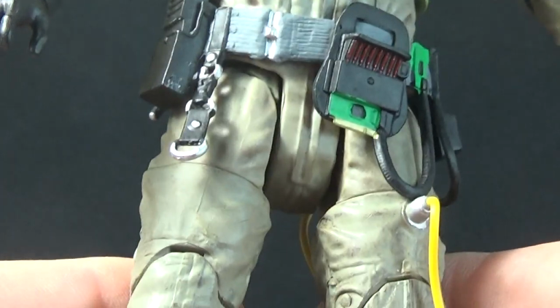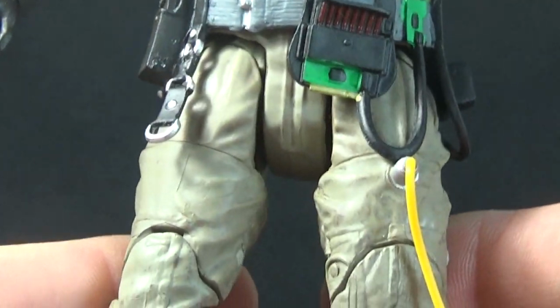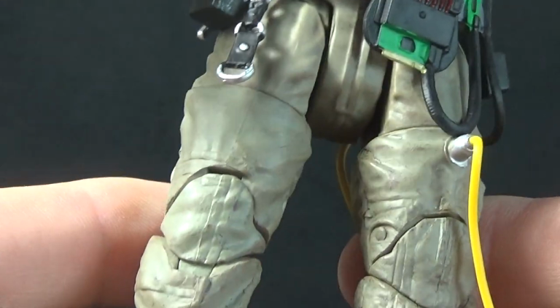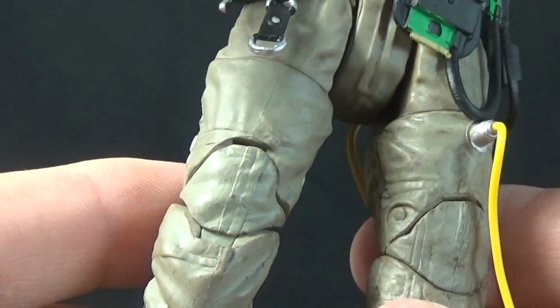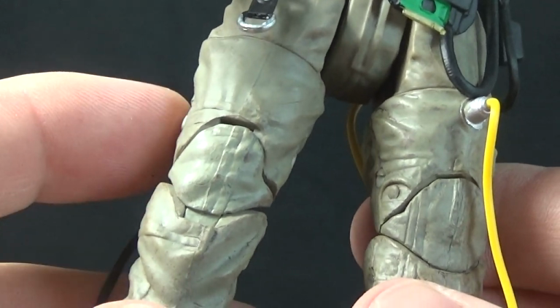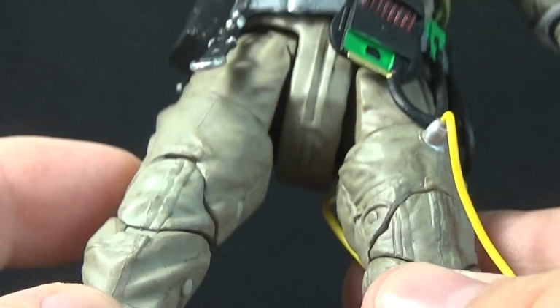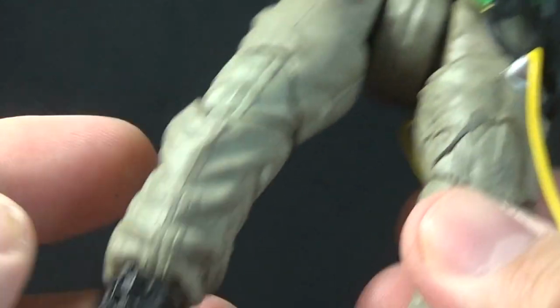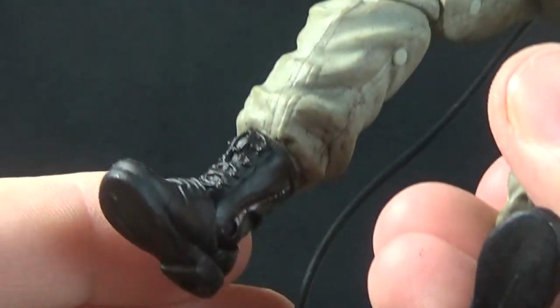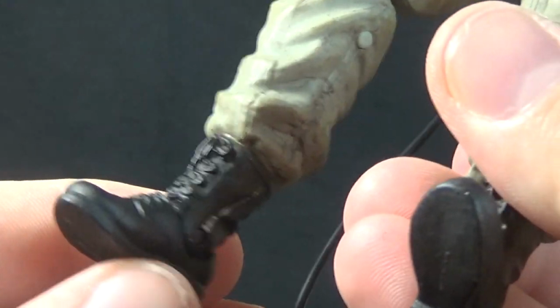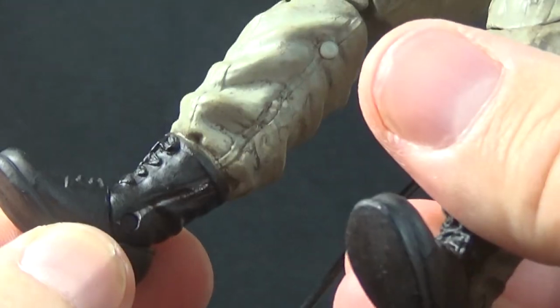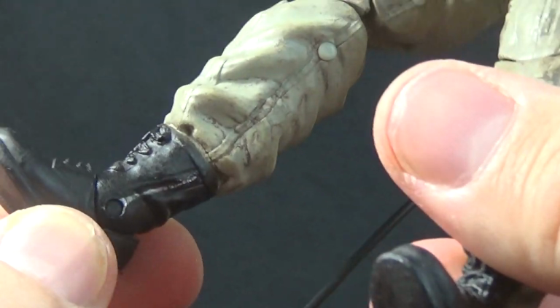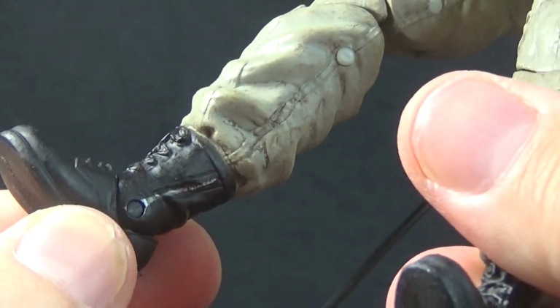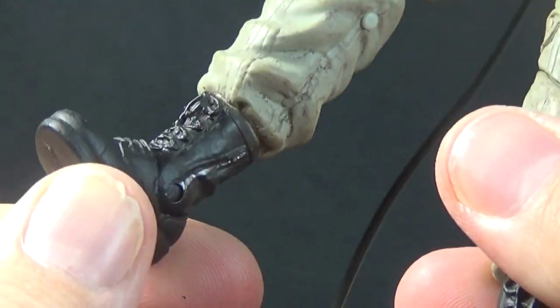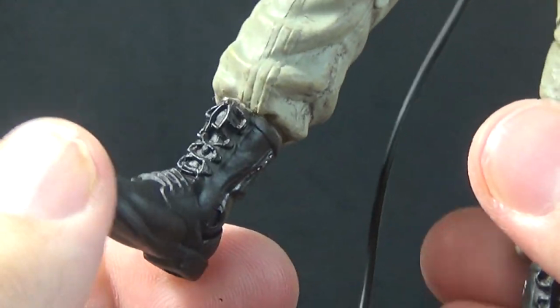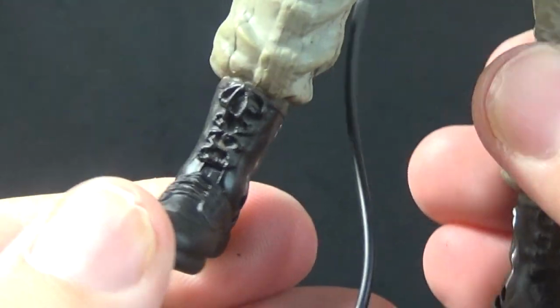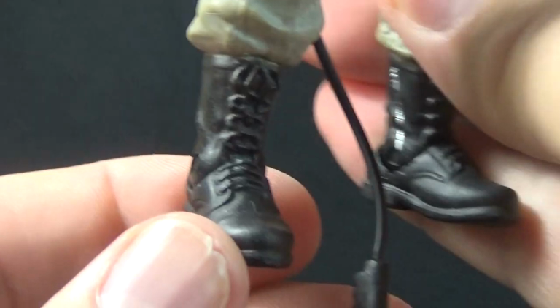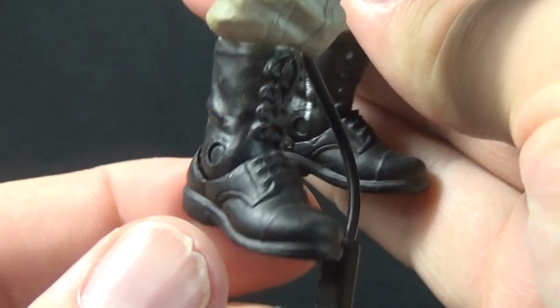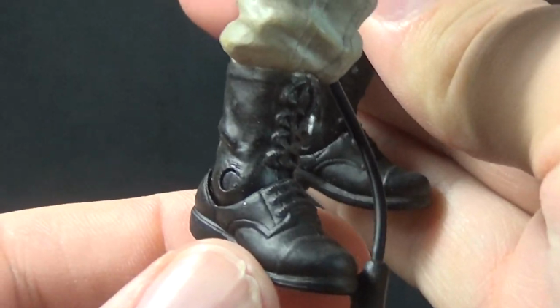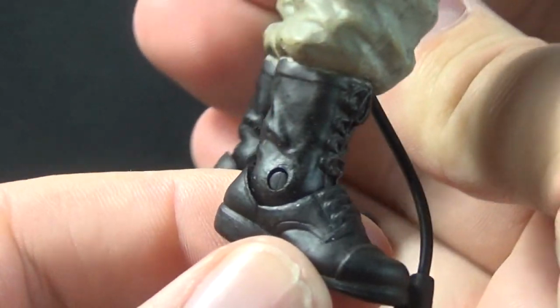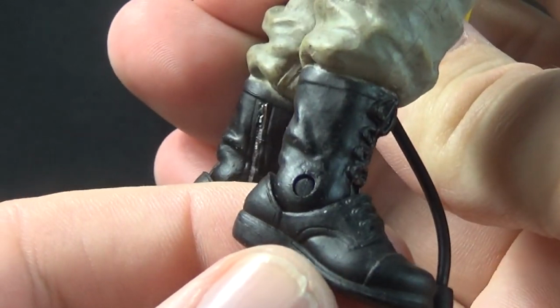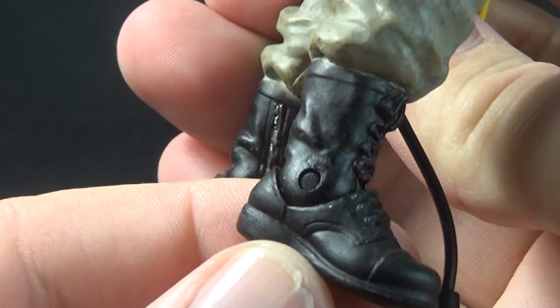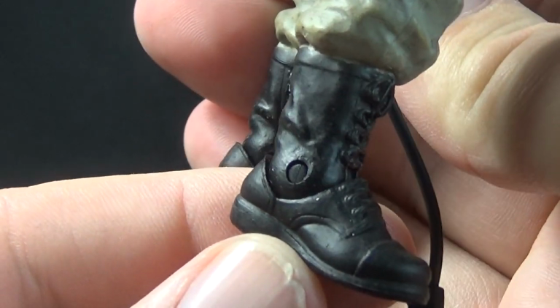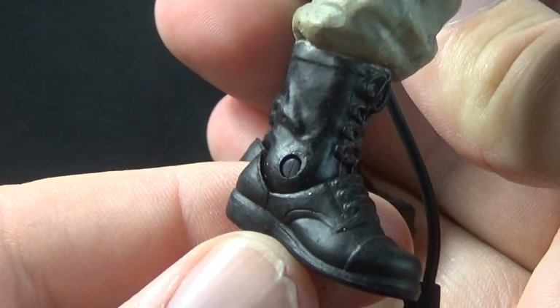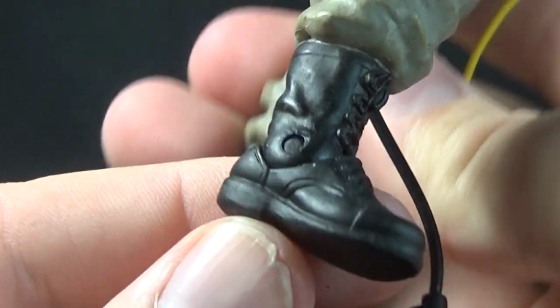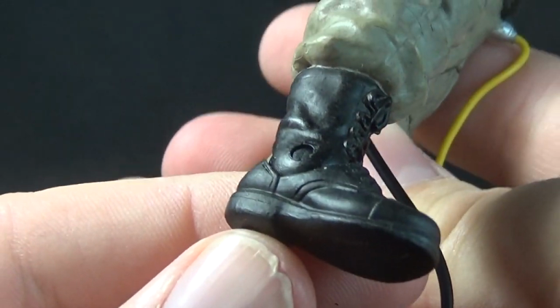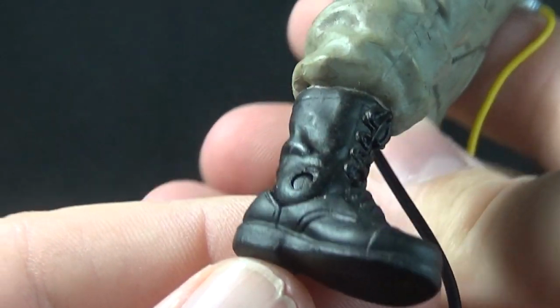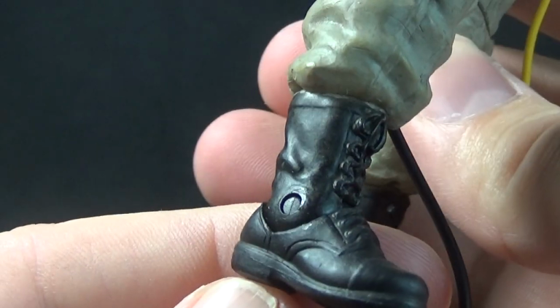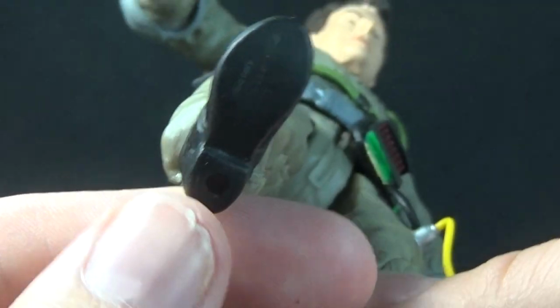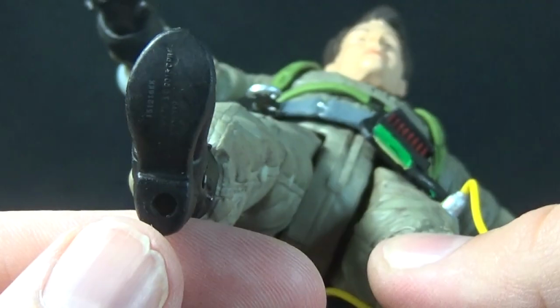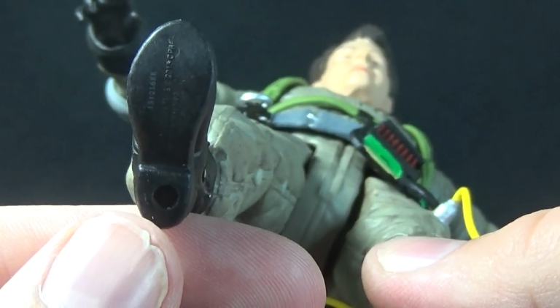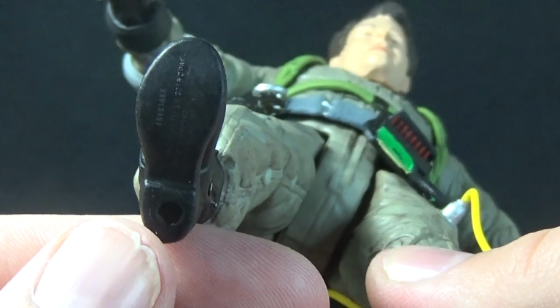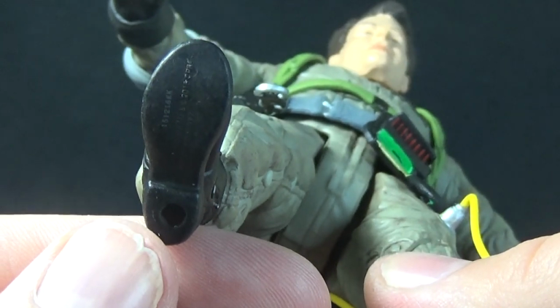There's more wrinkle detail going down the legs, more seams, and zippers on the side of the boots which look pretty cool. There's not a whole lot of detail paint-wise throughout the rest of the boots — it's kind of a solid black color — and we do get peg holes at the bottom of his feet.